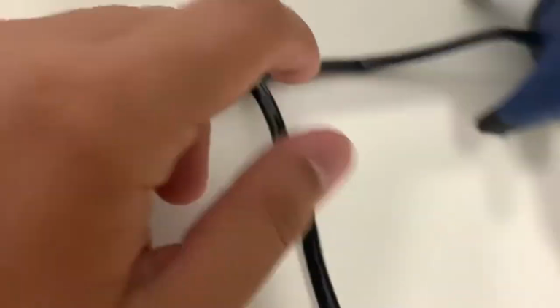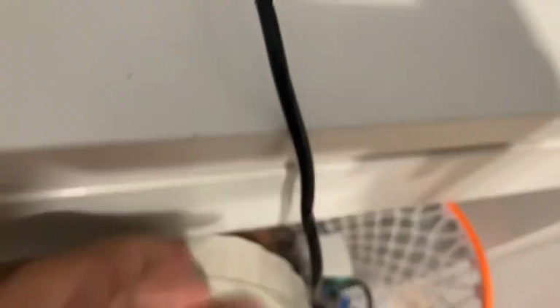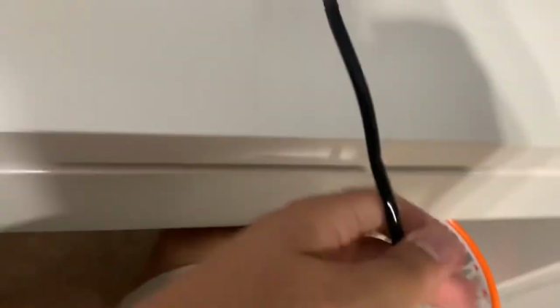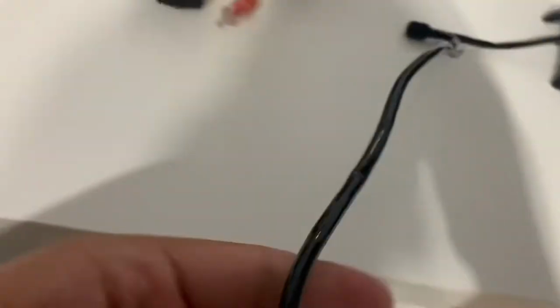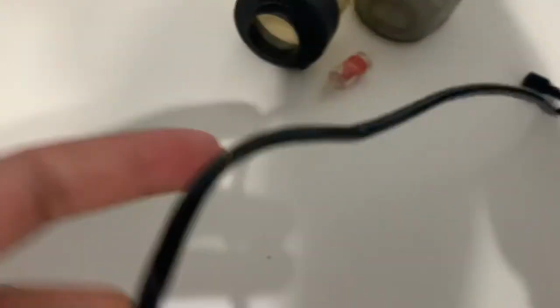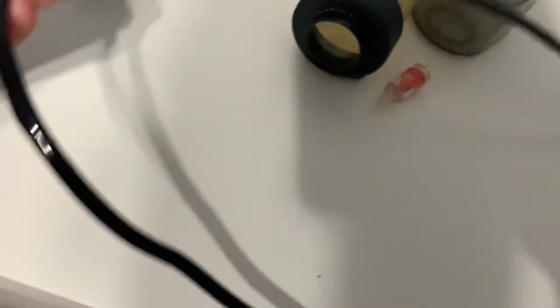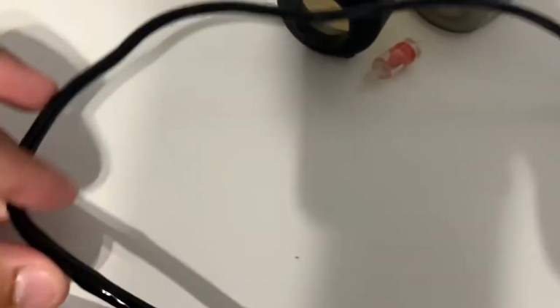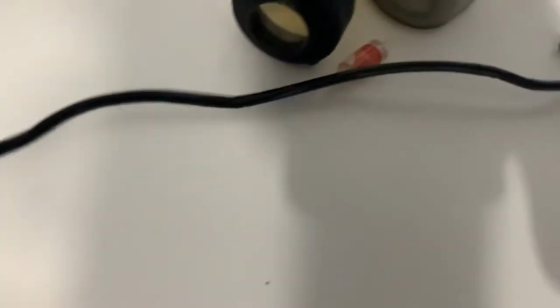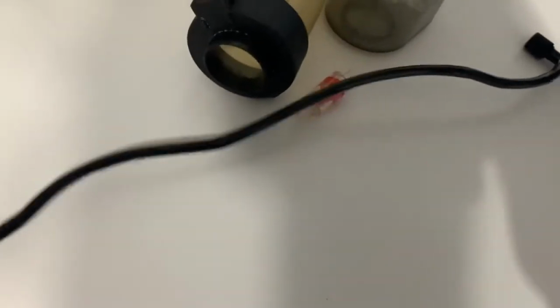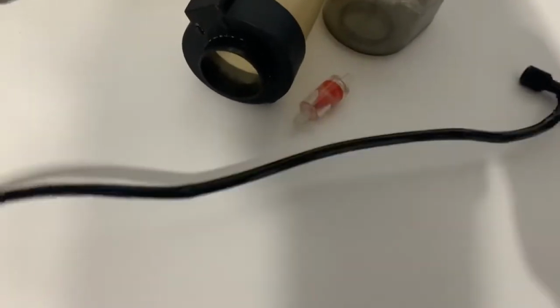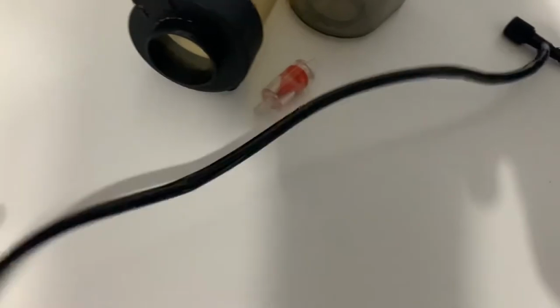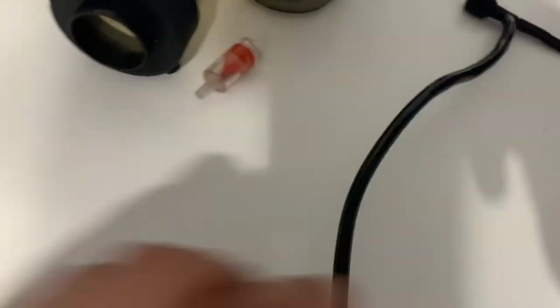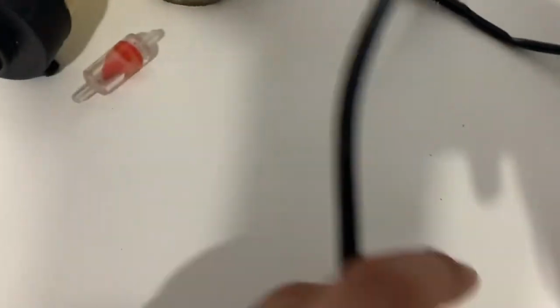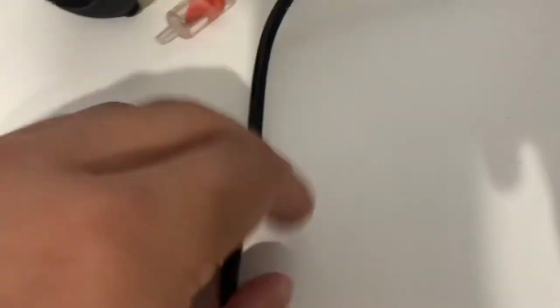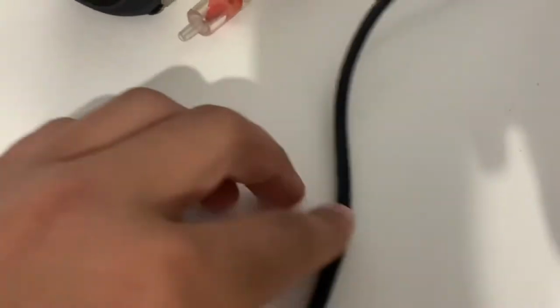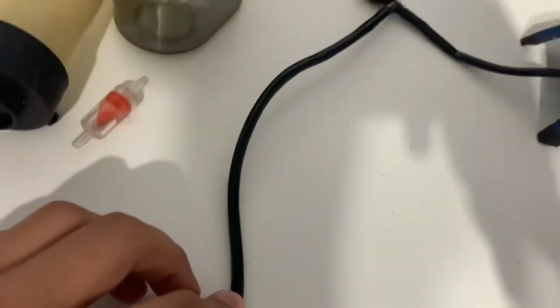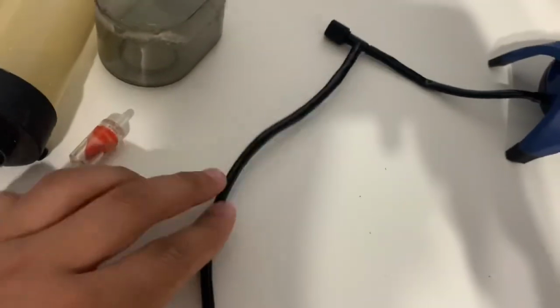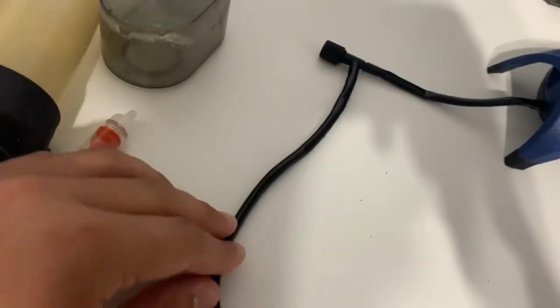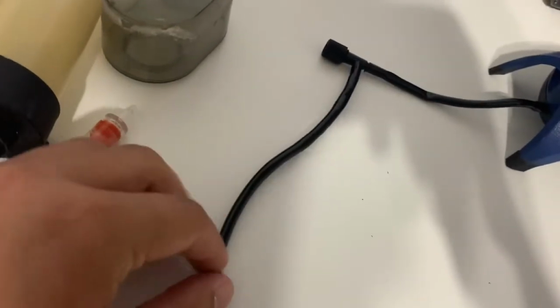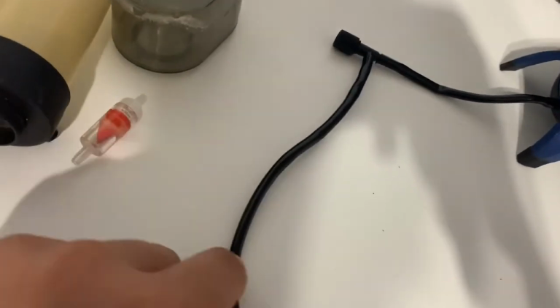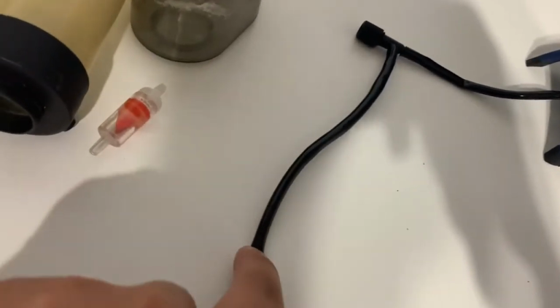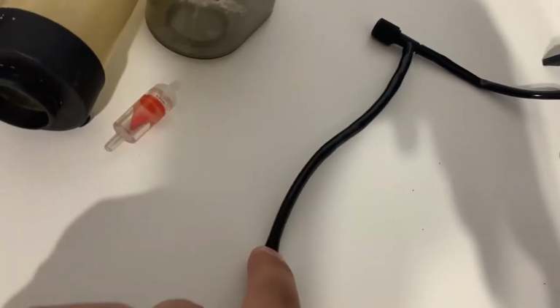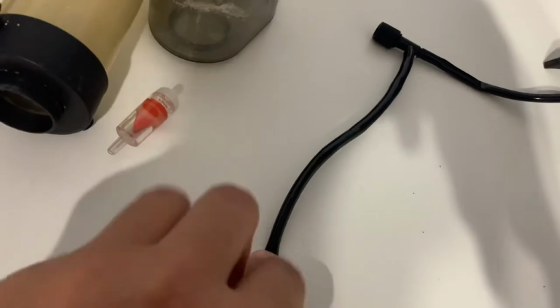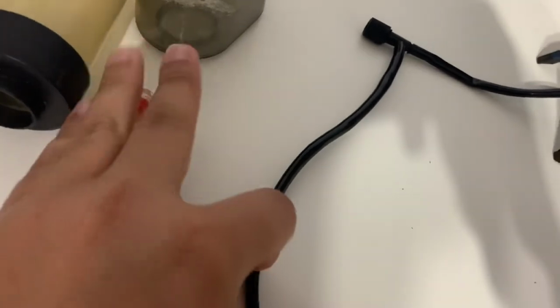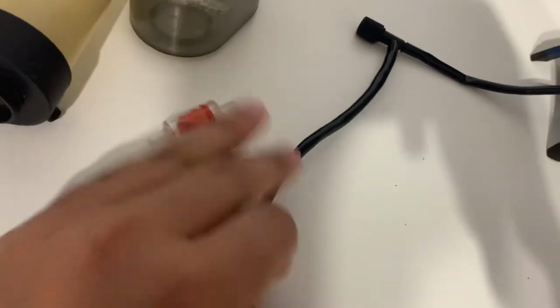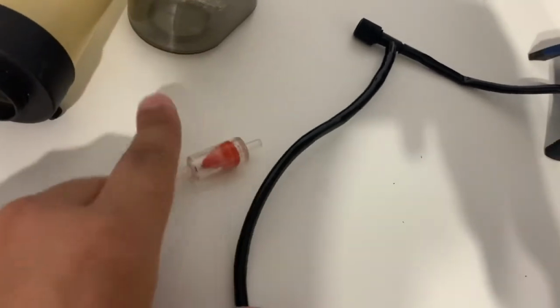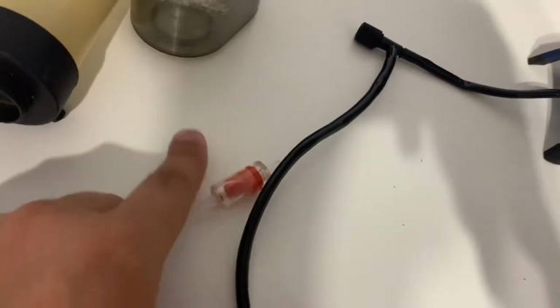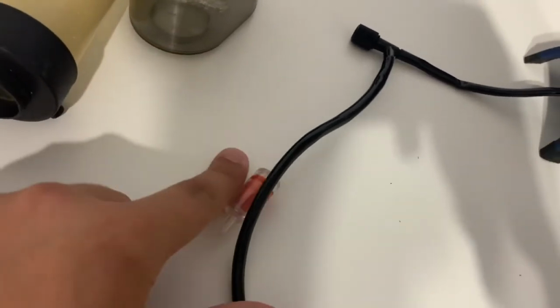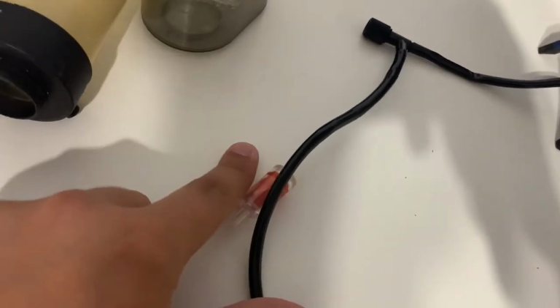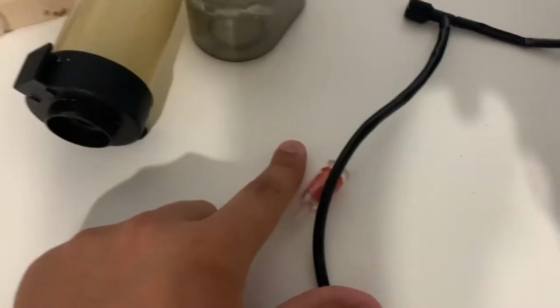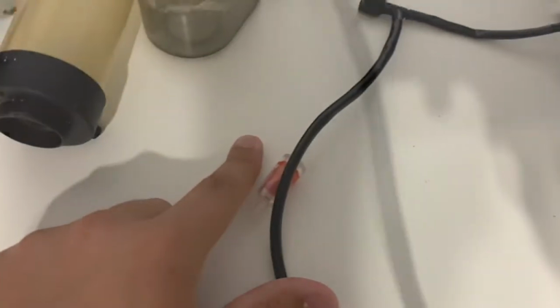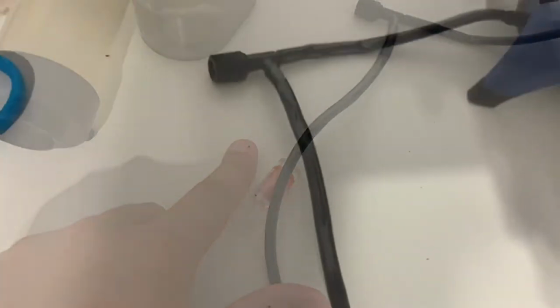So here I have the rest of the airline tube right here. And then you are going to be cutting about right here to attach your valve. So let's do that.